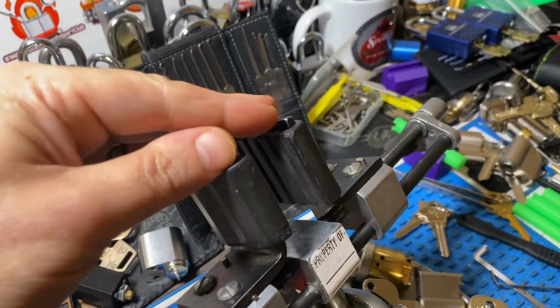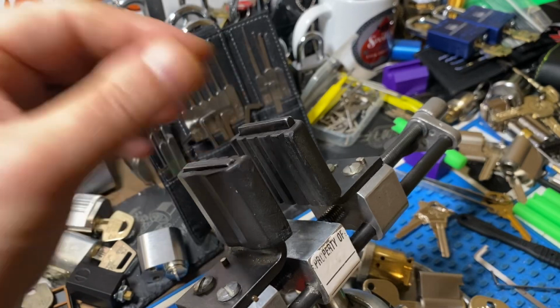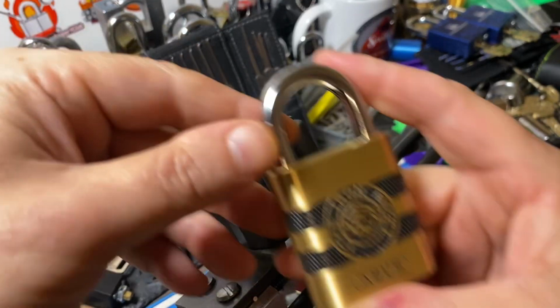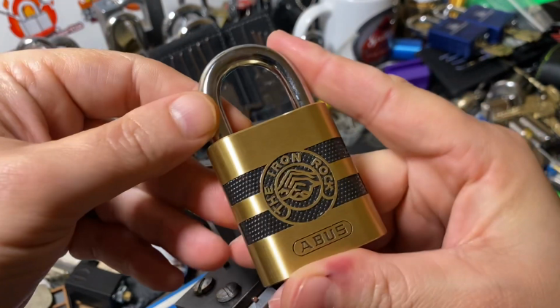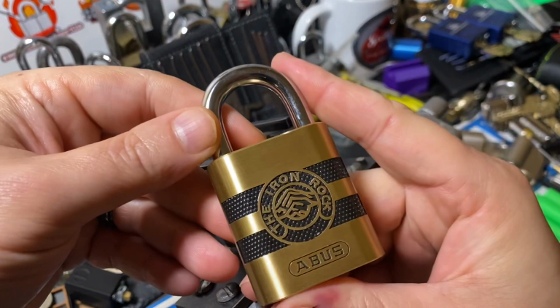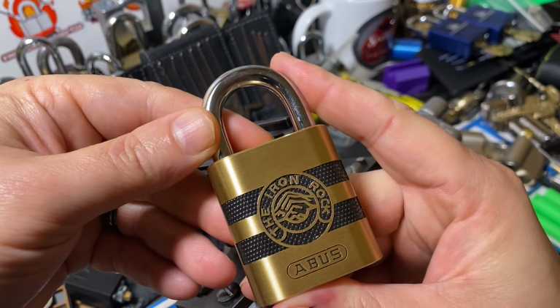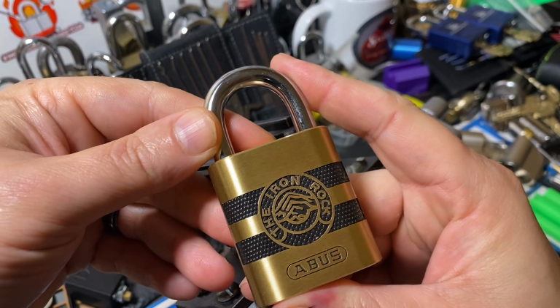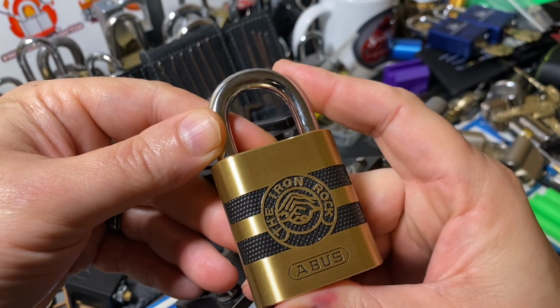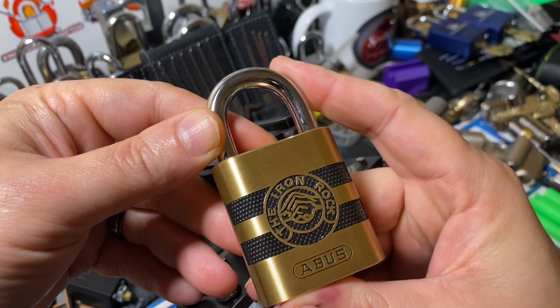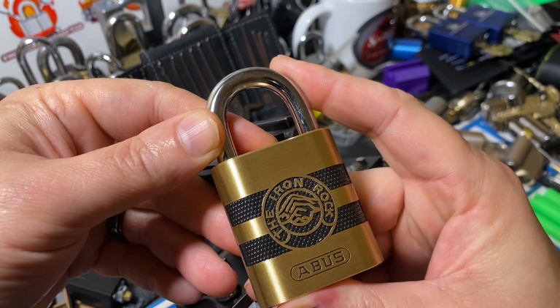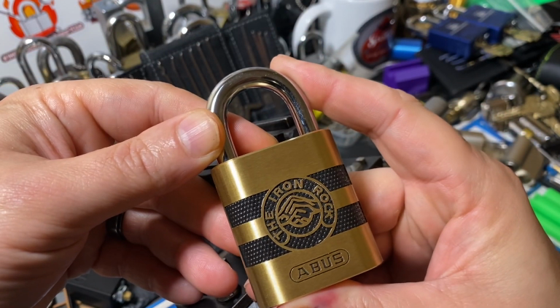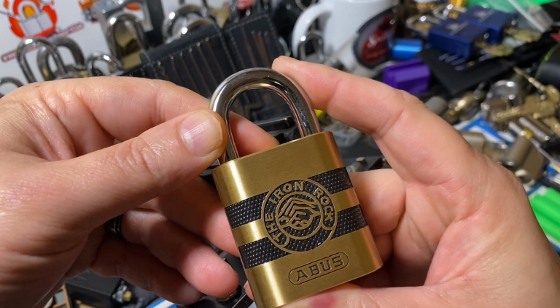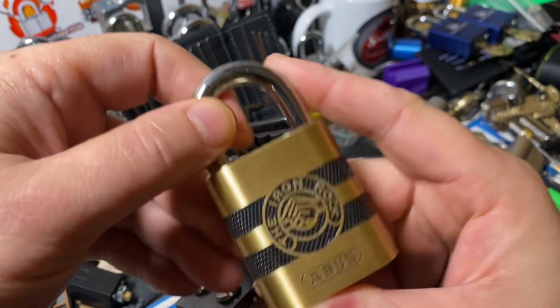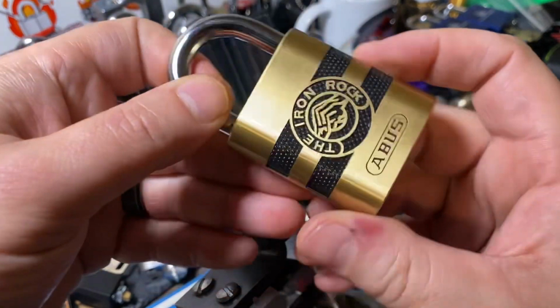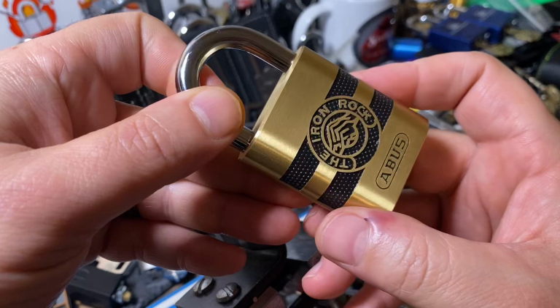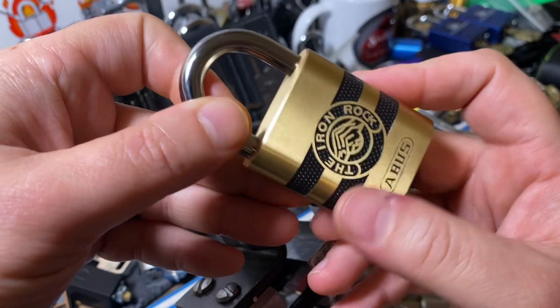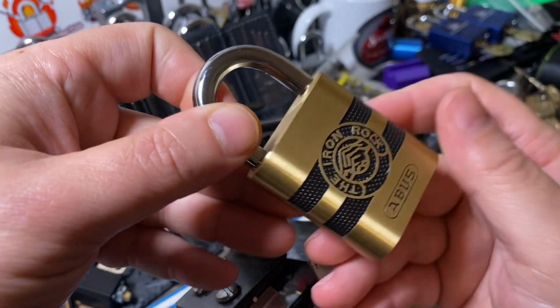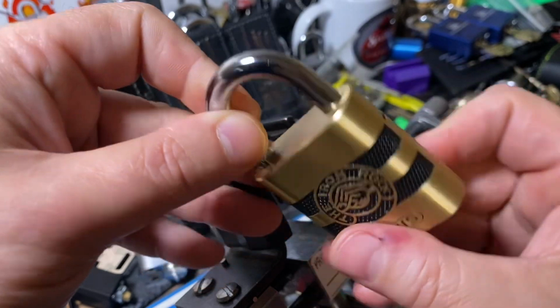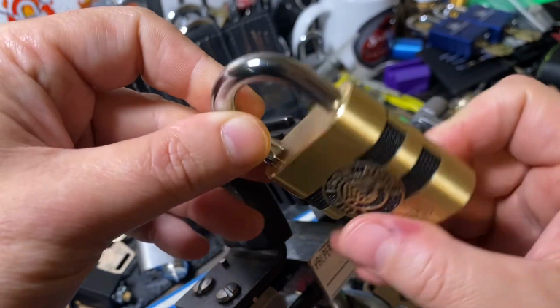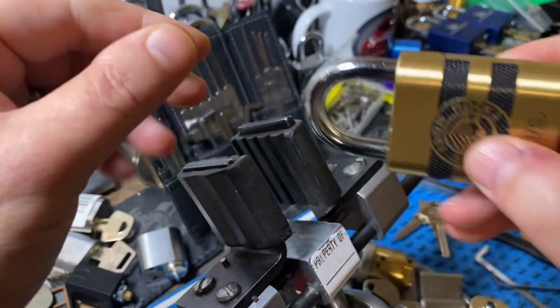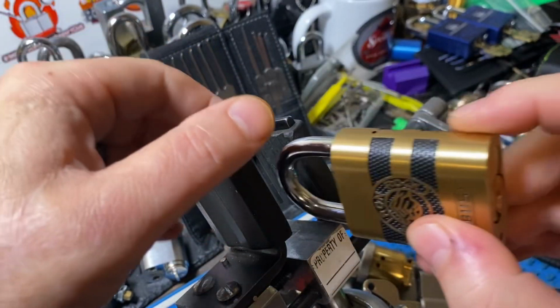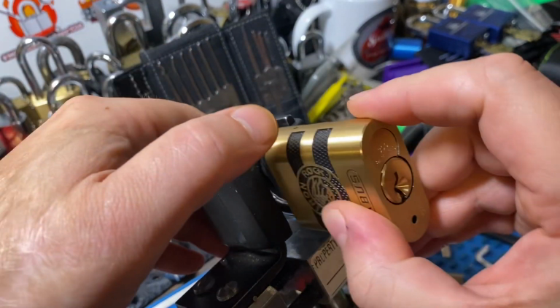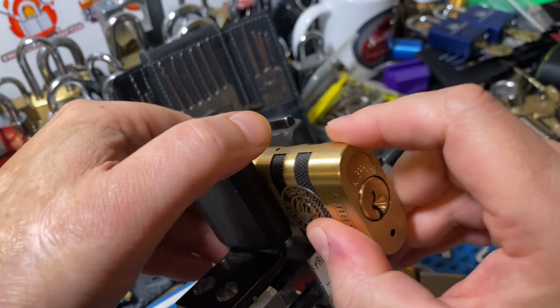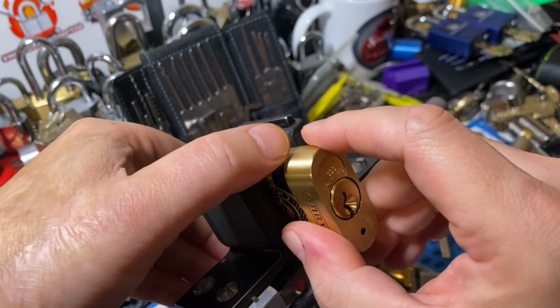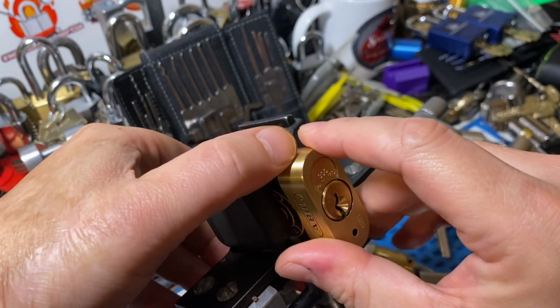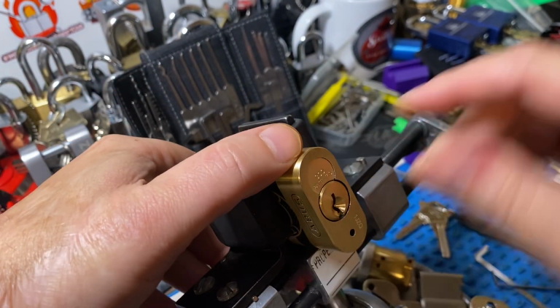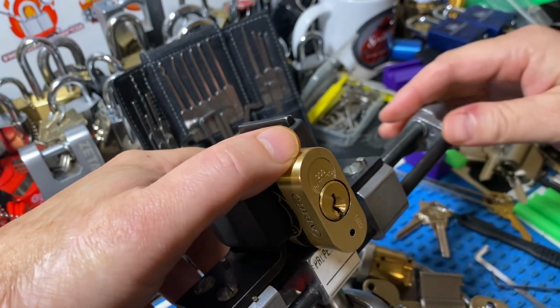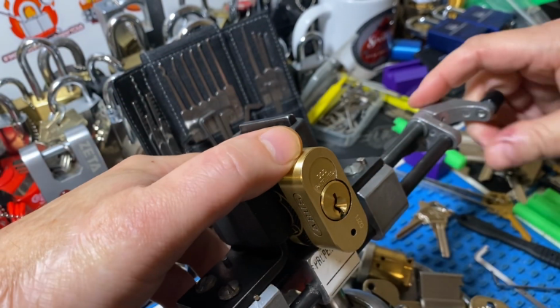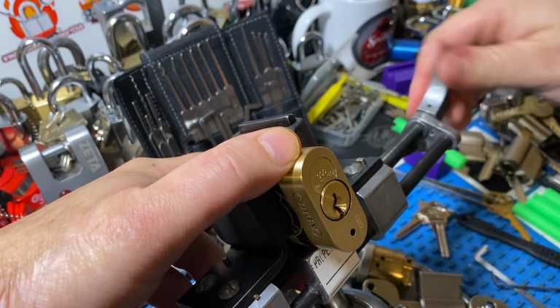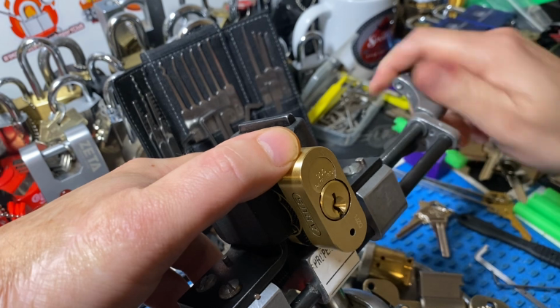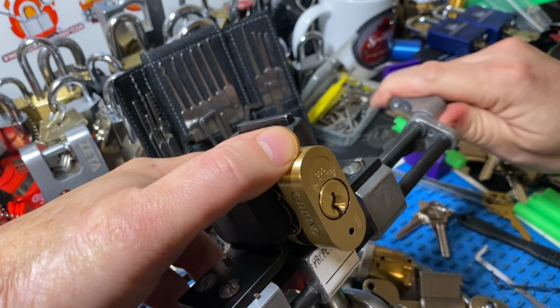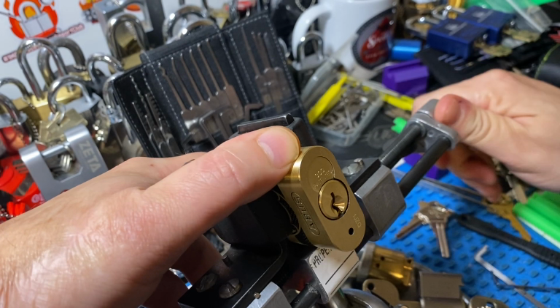All right guys, Georgia Gym. So my Avis Iron Rock finally arrived. It's been bouncing around the postal system for a while — it wasn't lost, it was just taking a free trip.